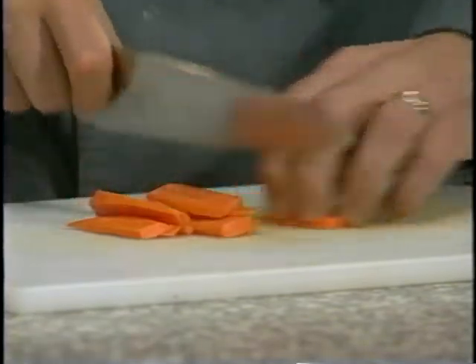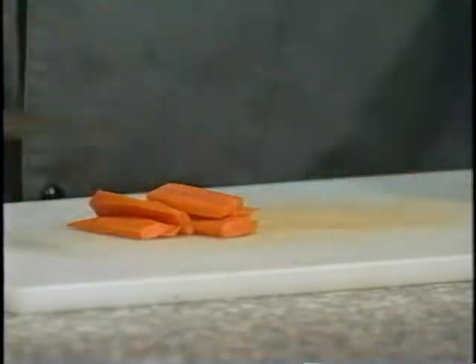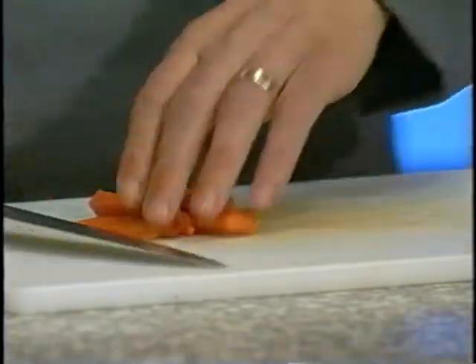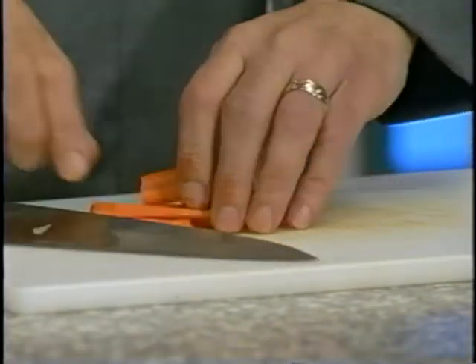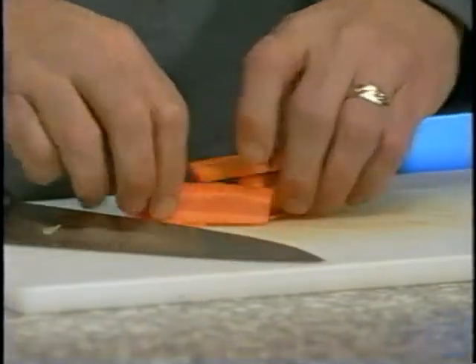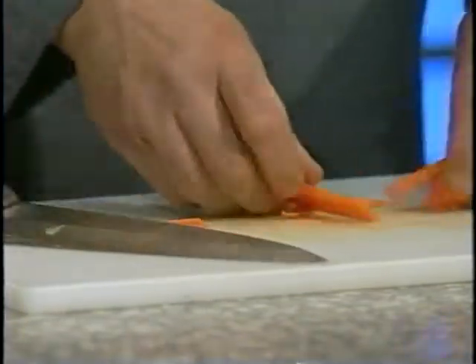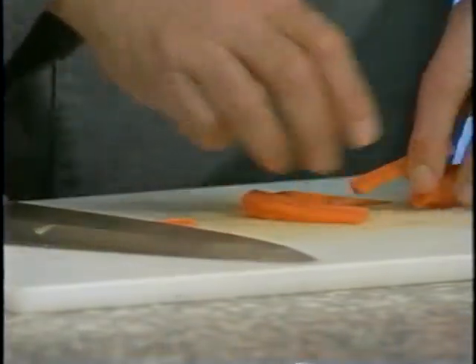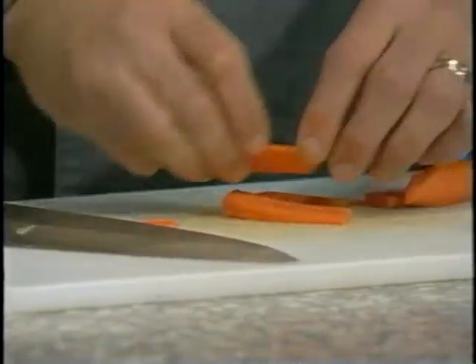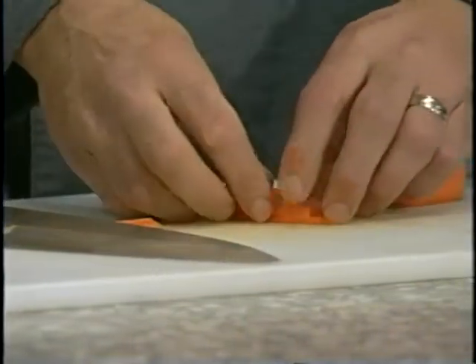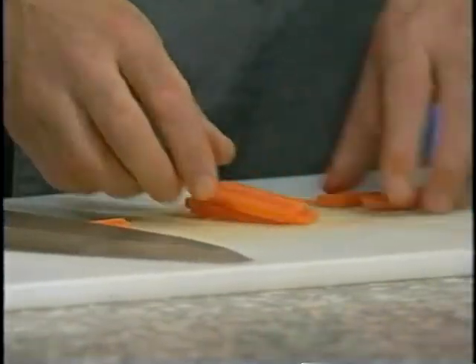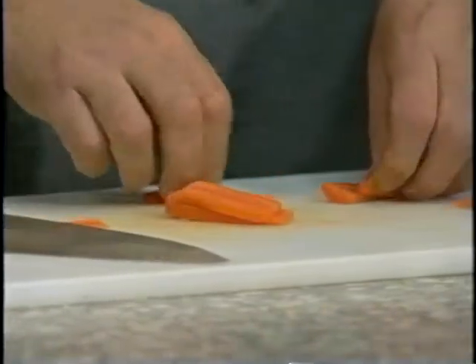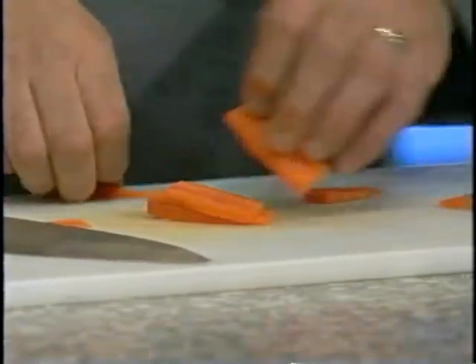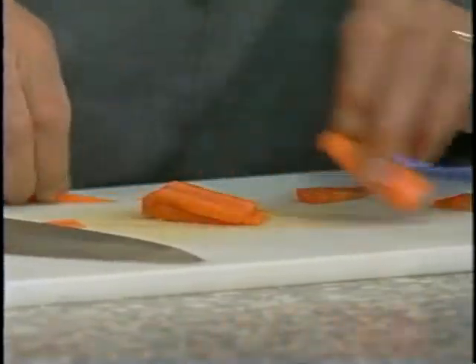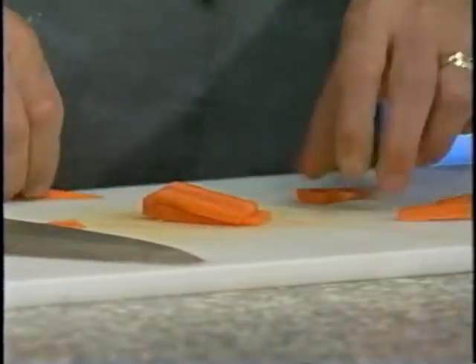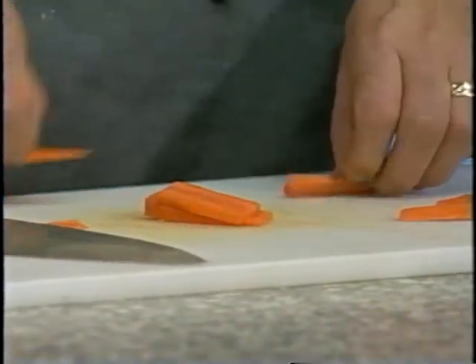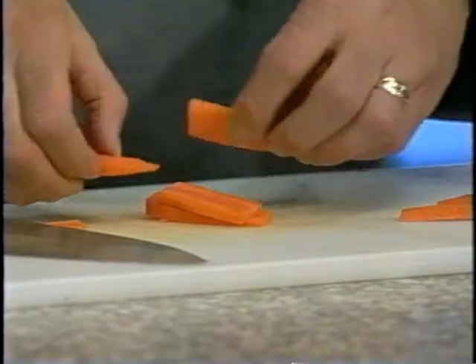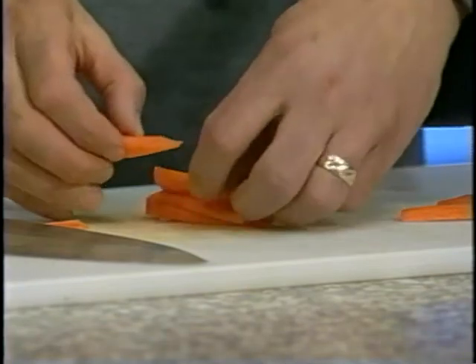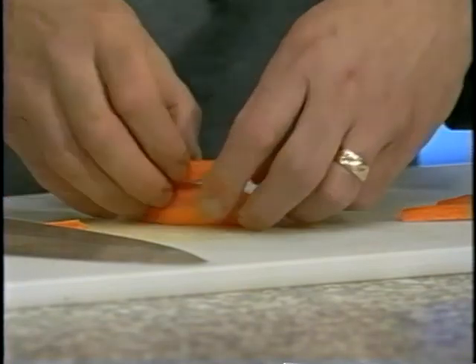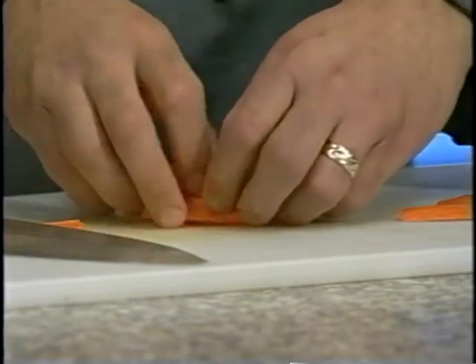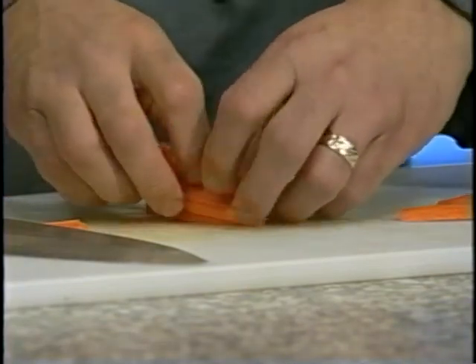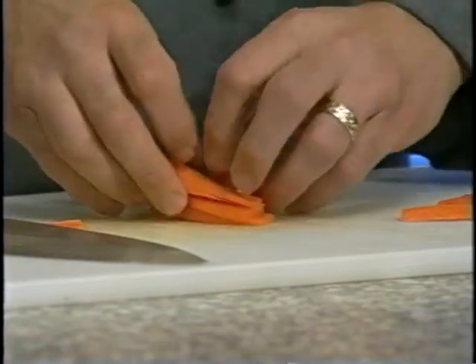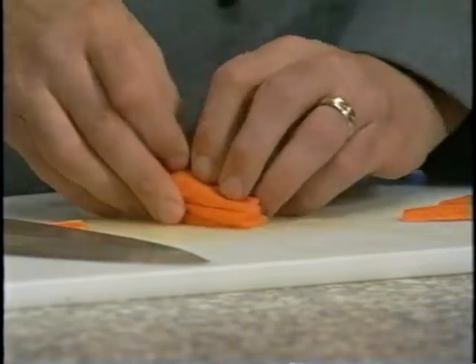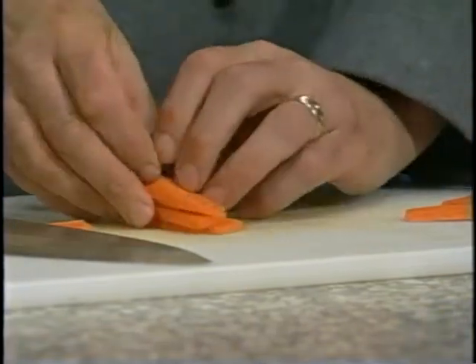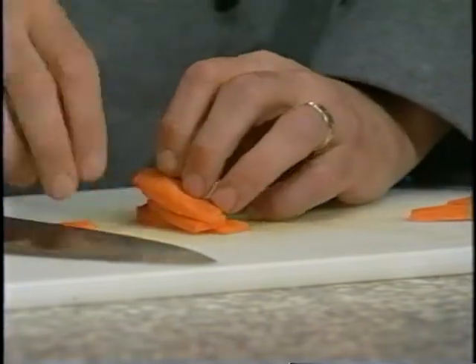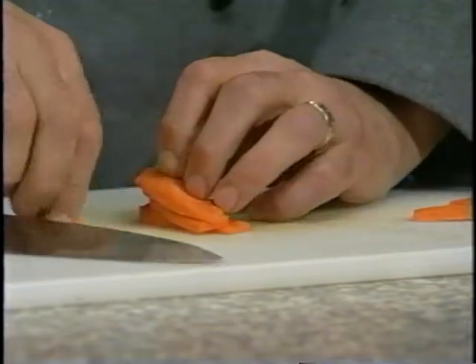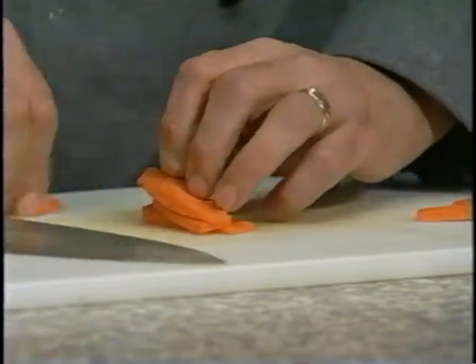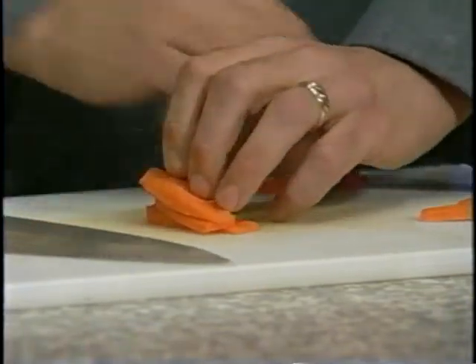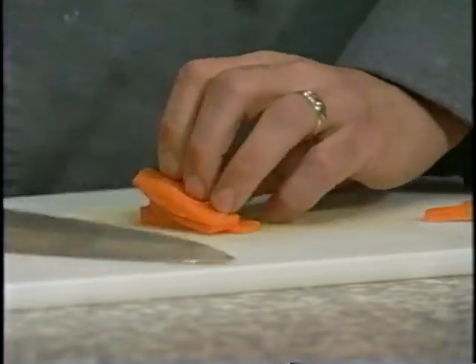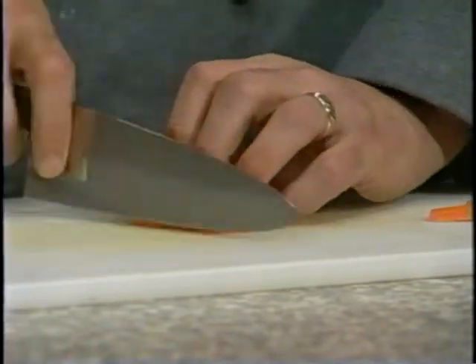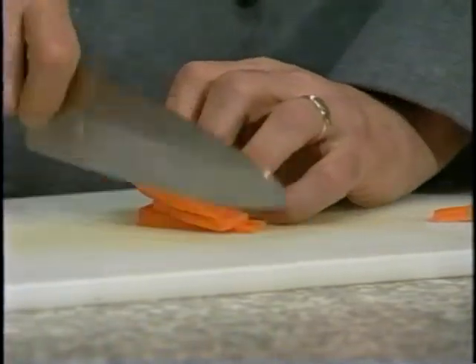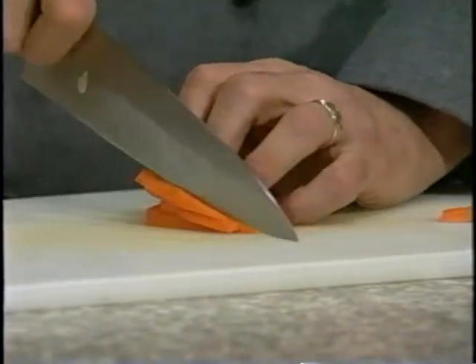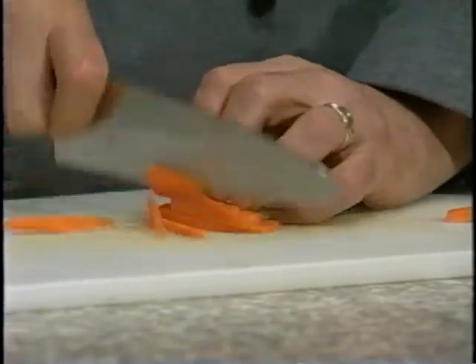Then we're going to take our slices and stack them, and then we're going to cut those into thin, match-like strips.